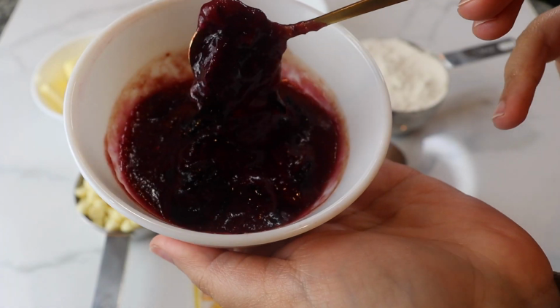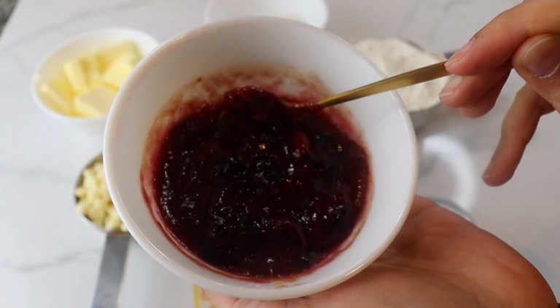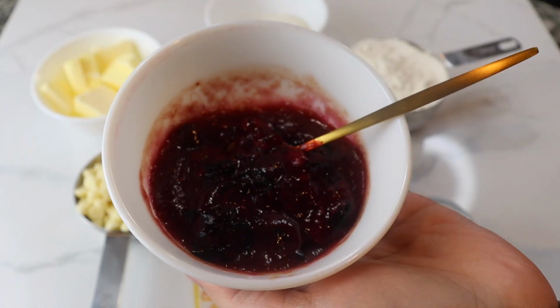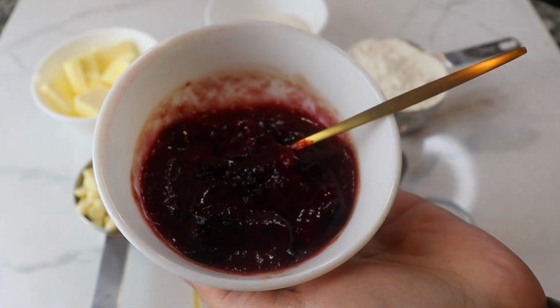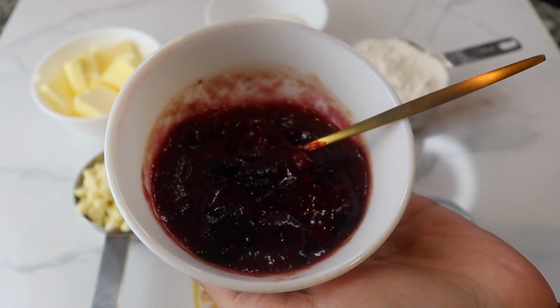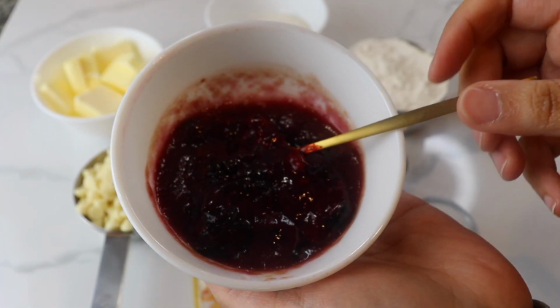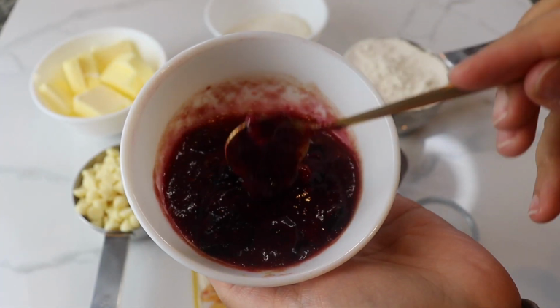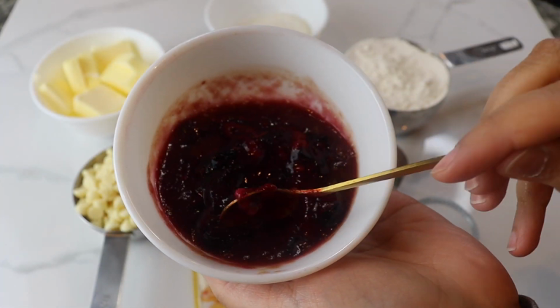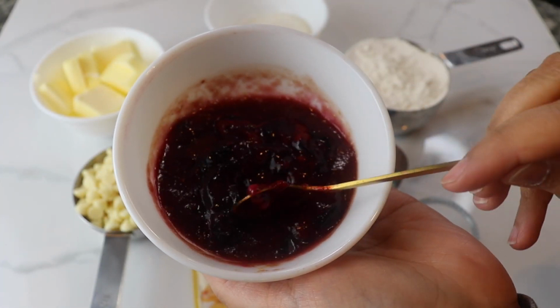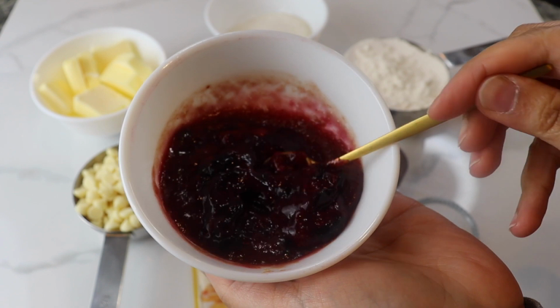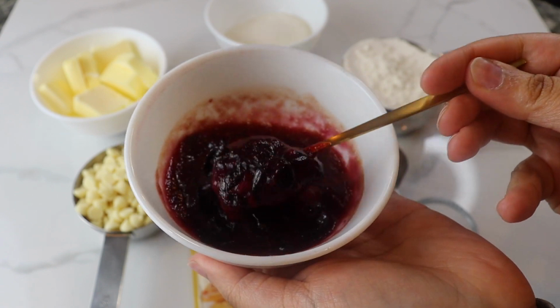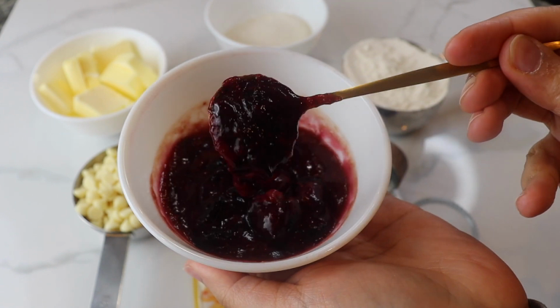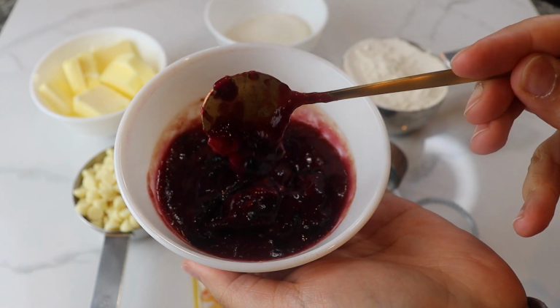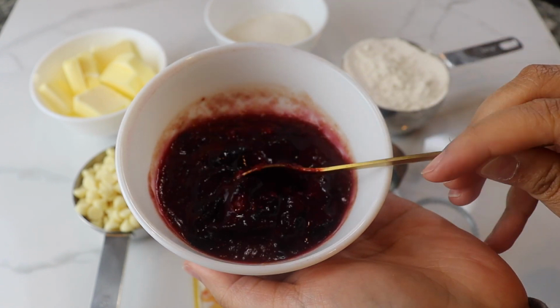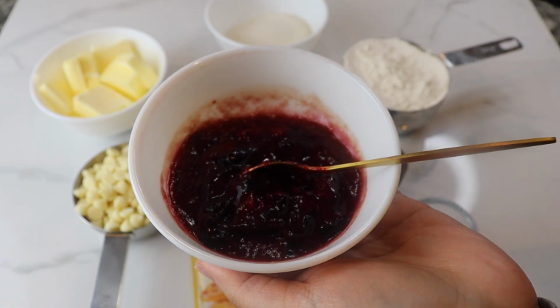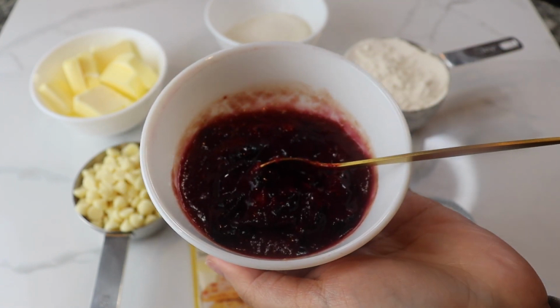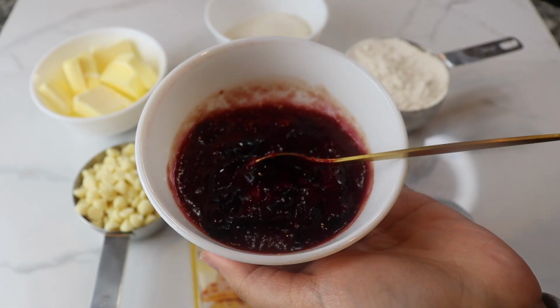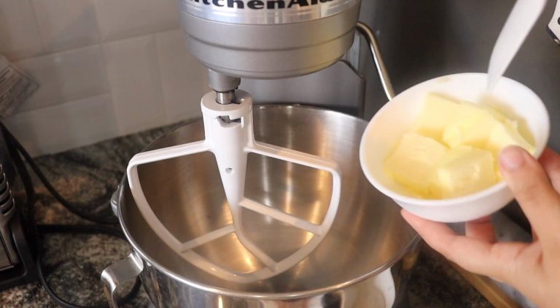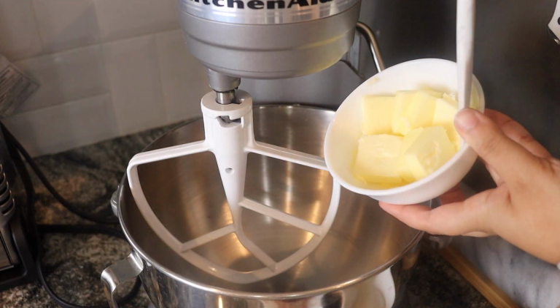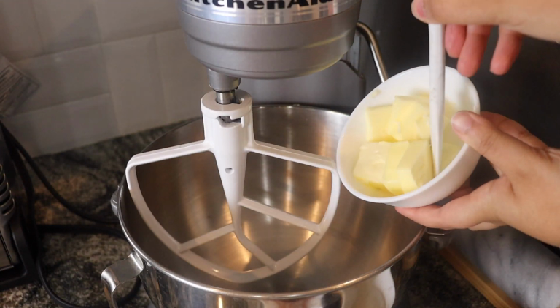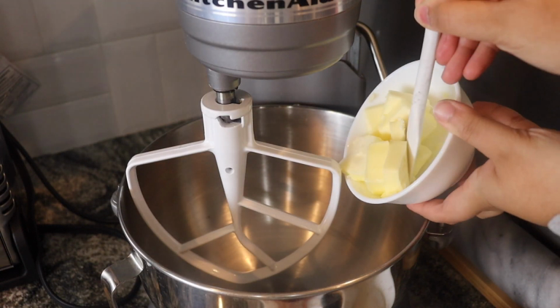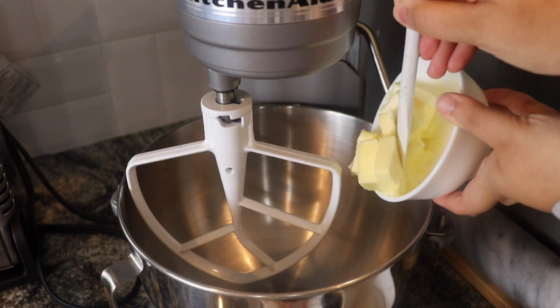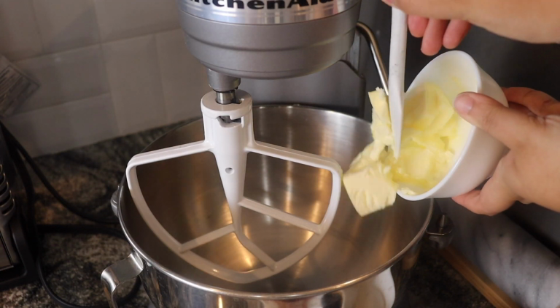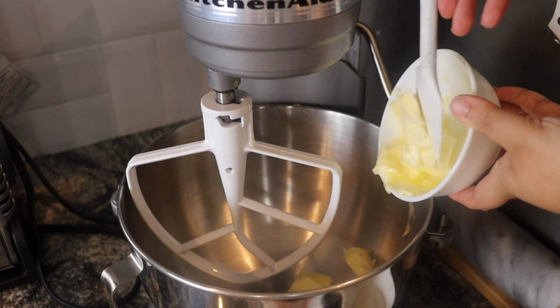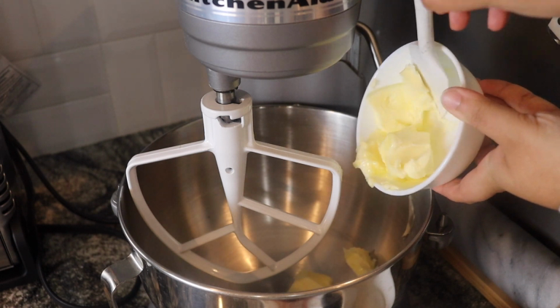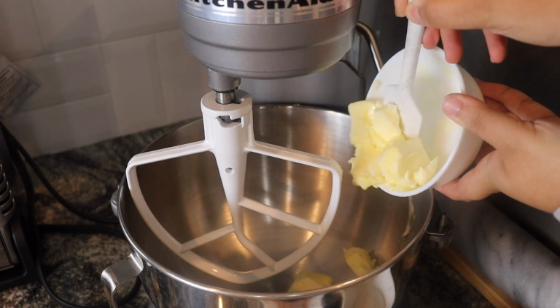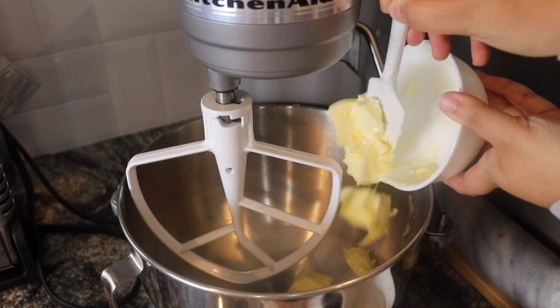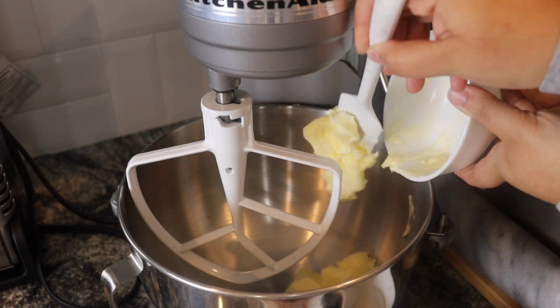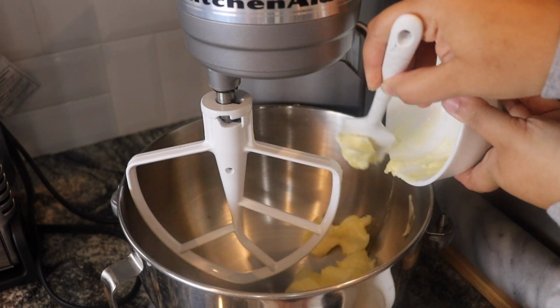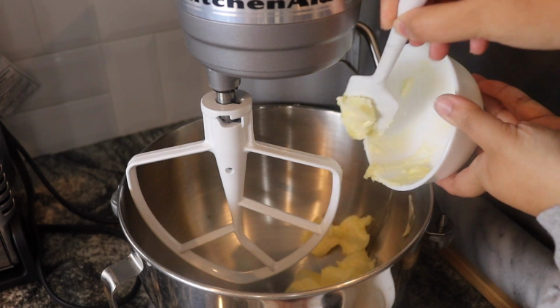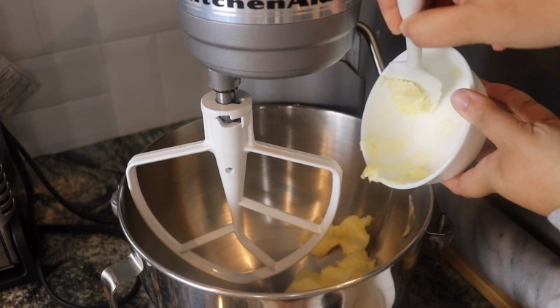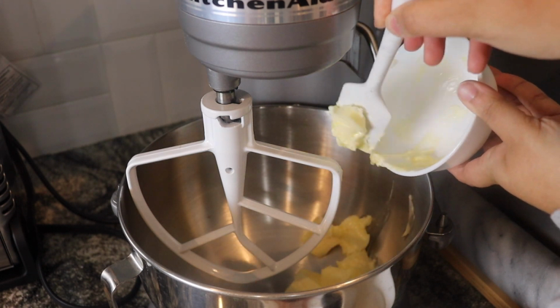baking powder, salt, butter, sugar, frozen blueberries, as well as white chocolate chips. You want to start off by making a little blueberry compote in your microwave, which is just mashing your blueberries down.